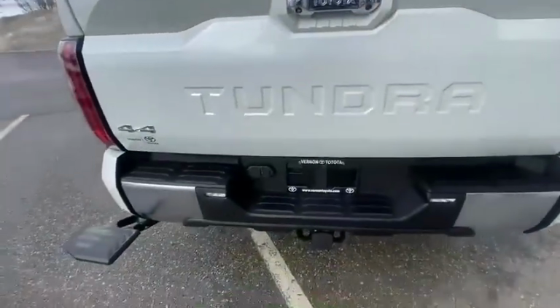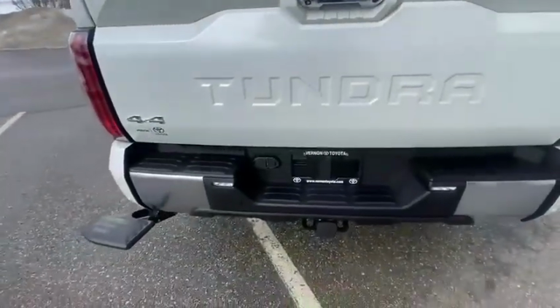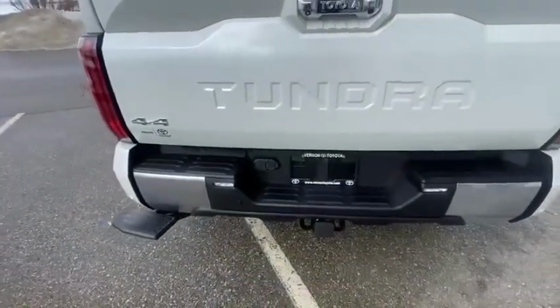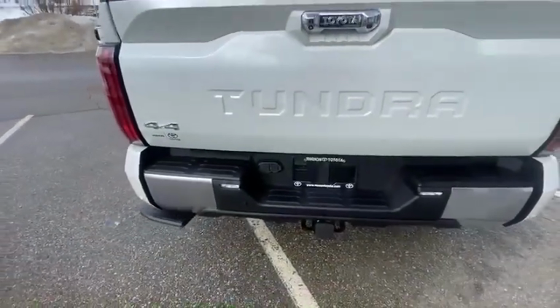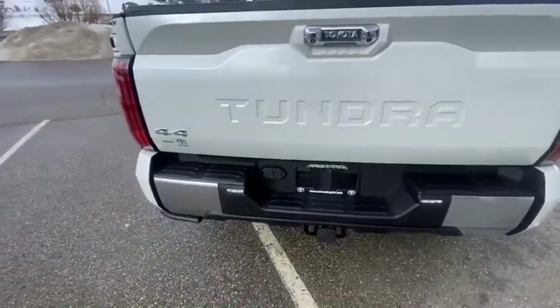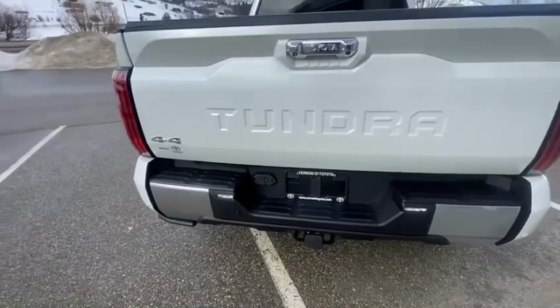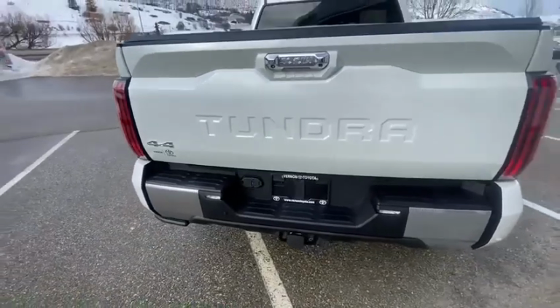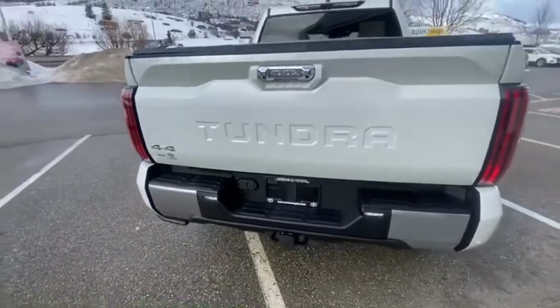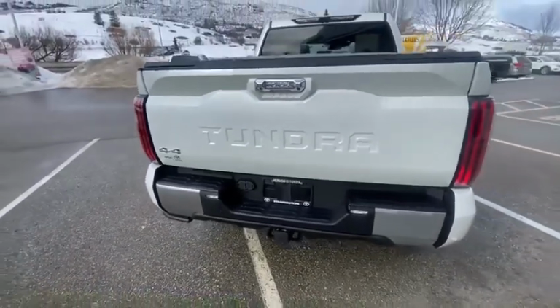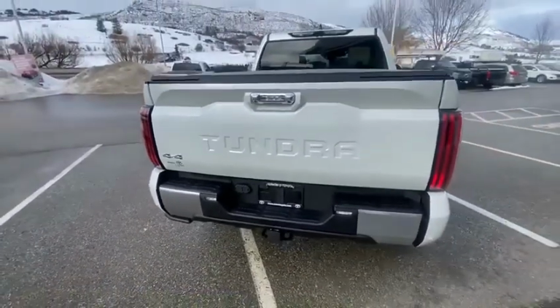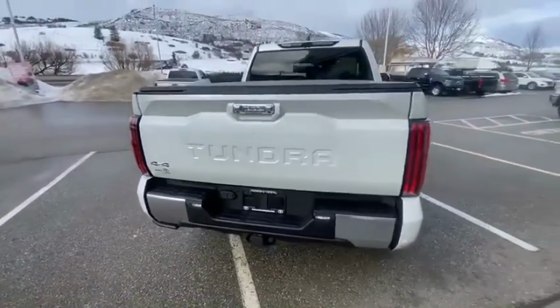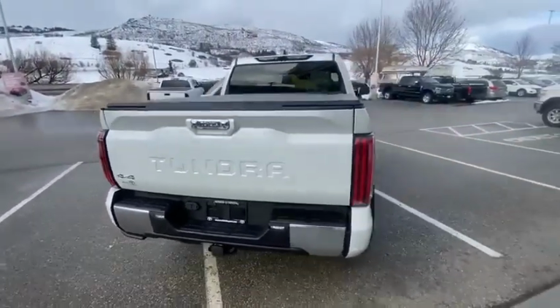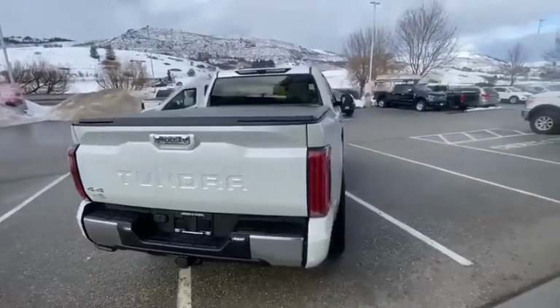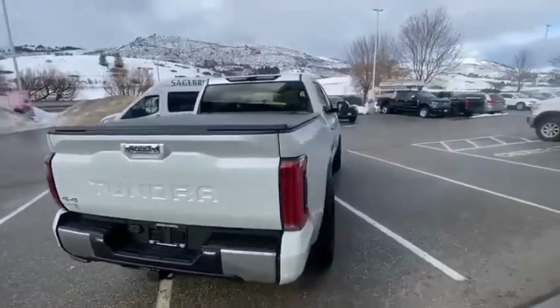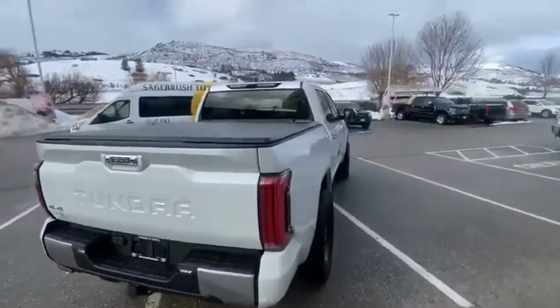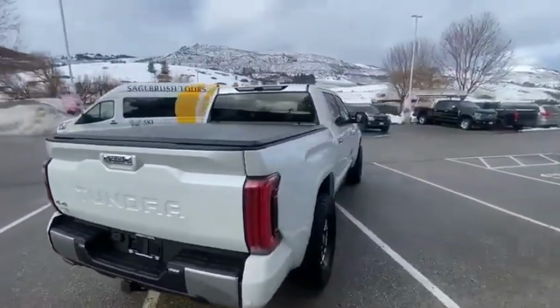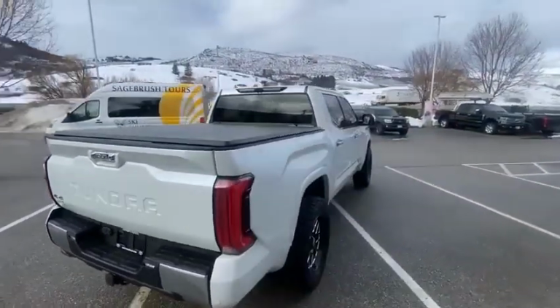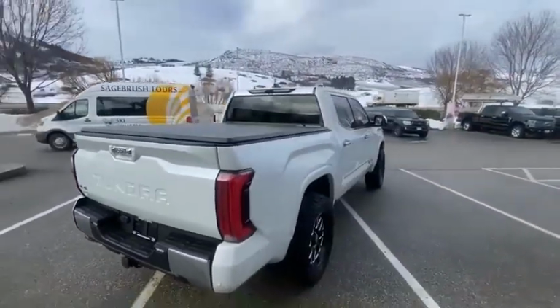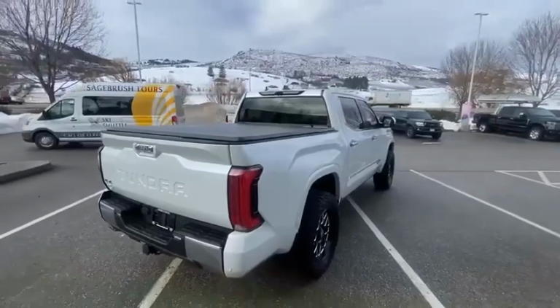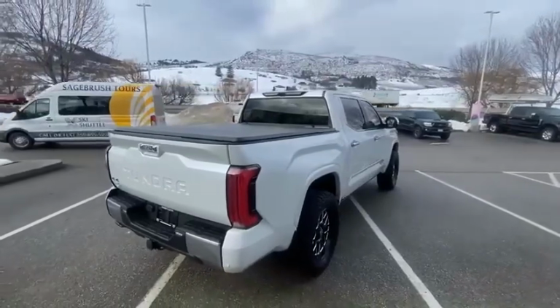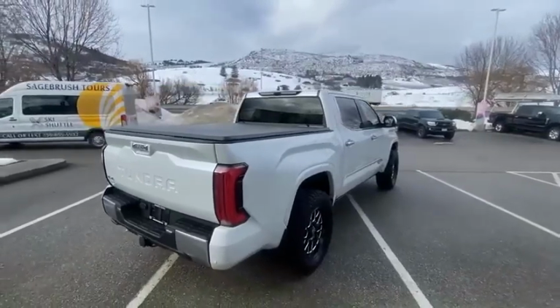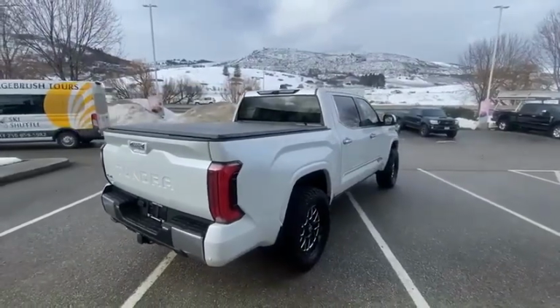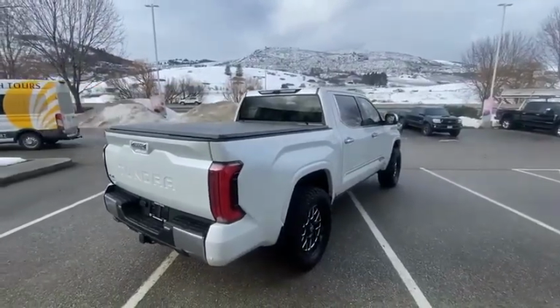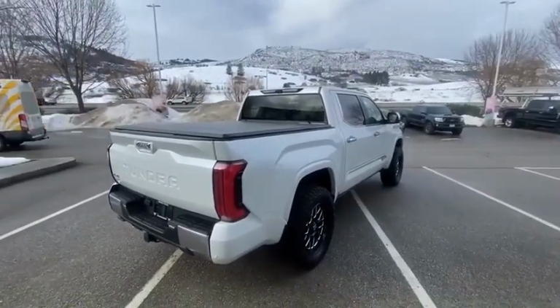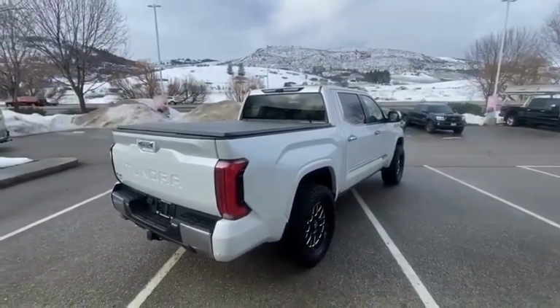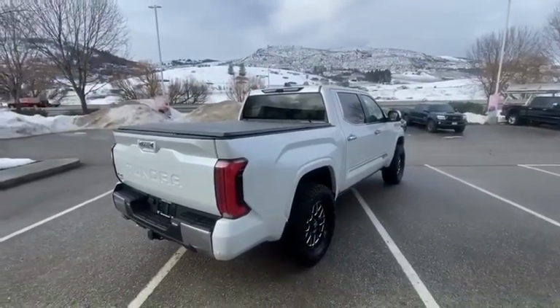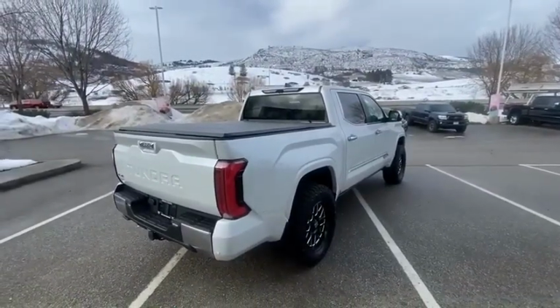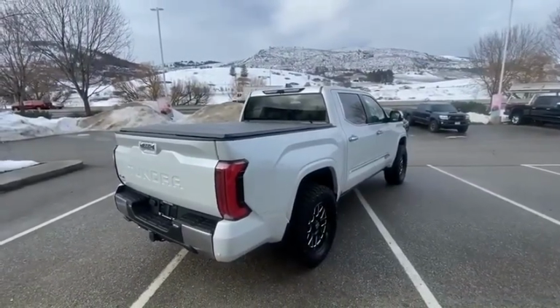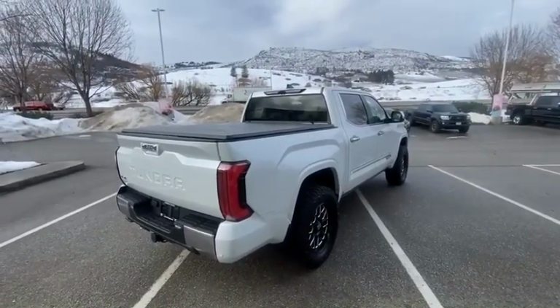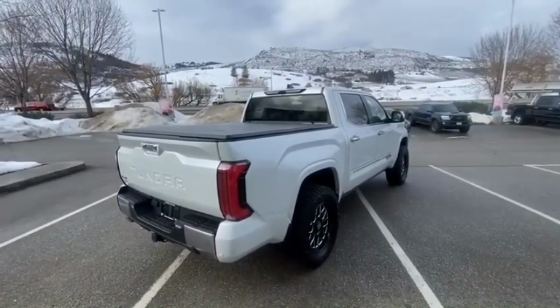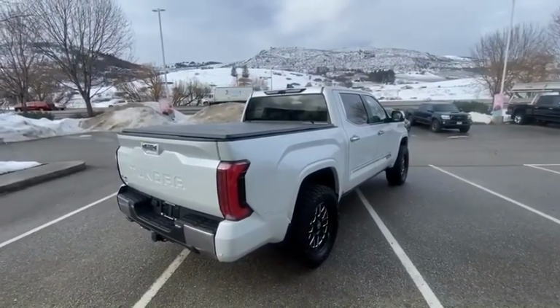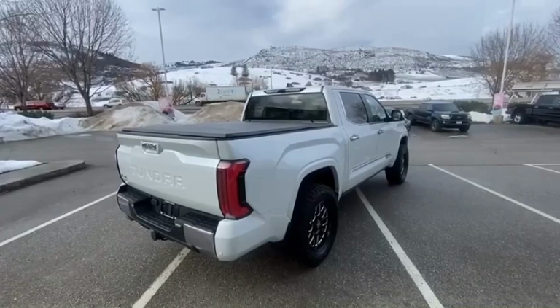It does have a full tow package with a factory brake controller and over 10,000 pounds towing capacity. It also has a garage for your trailers — it remembers your trailers and their length so the blind spot monitoring still works.